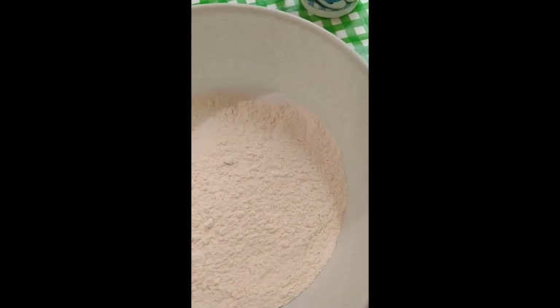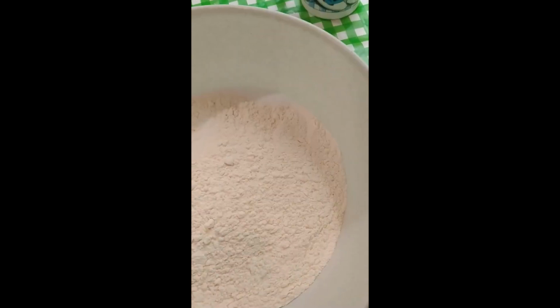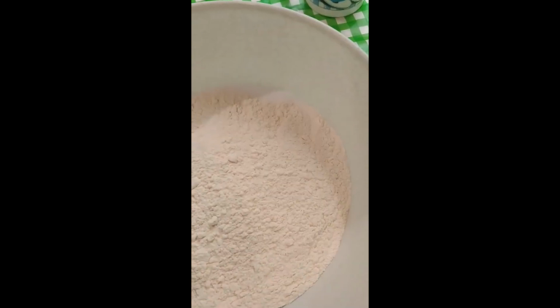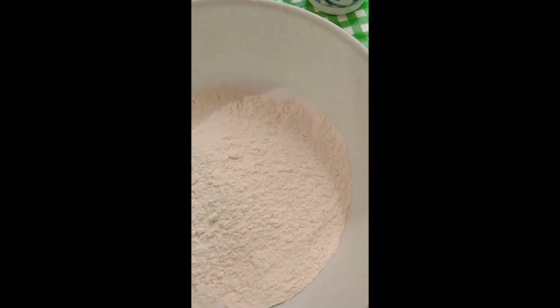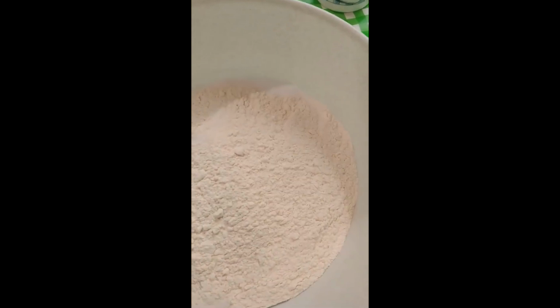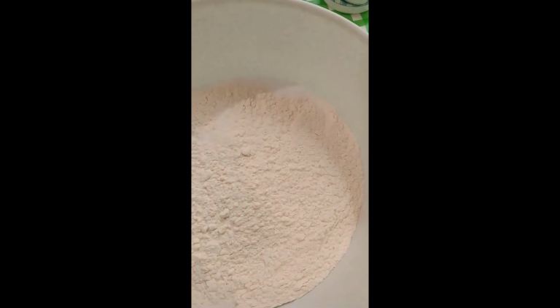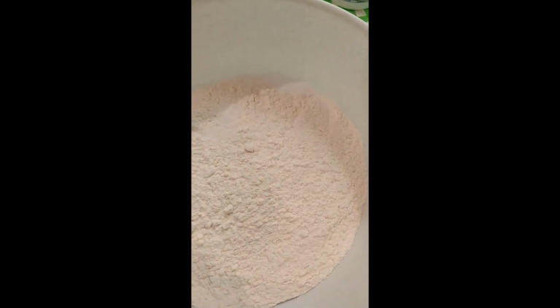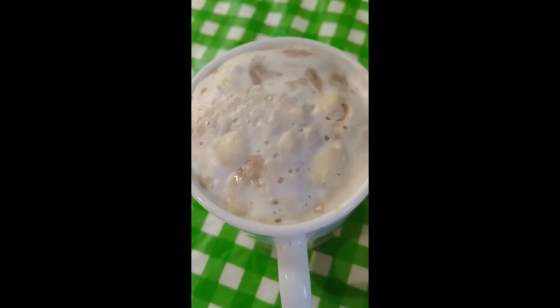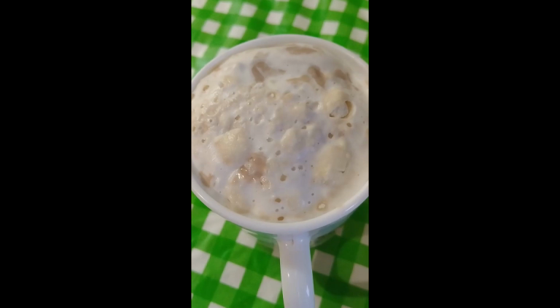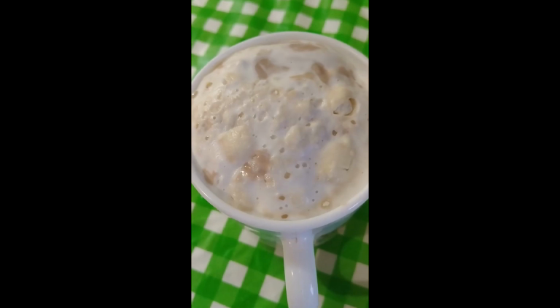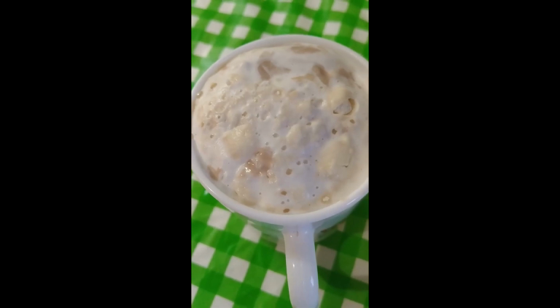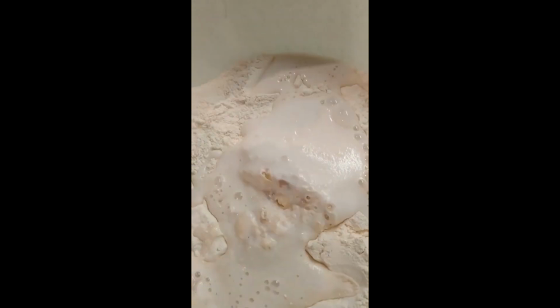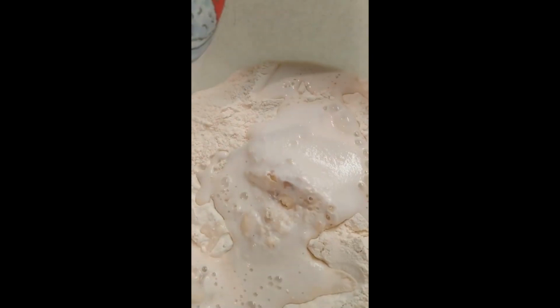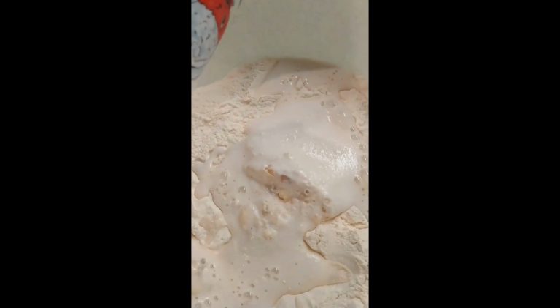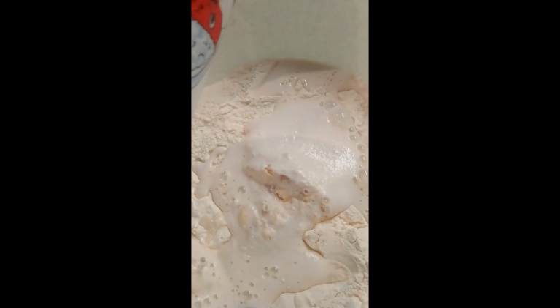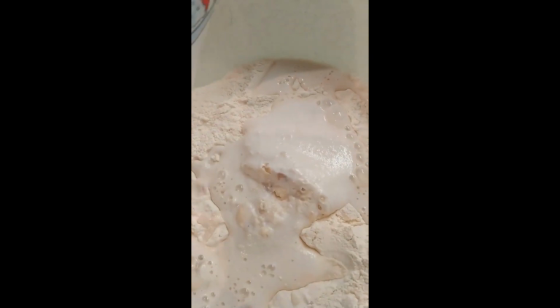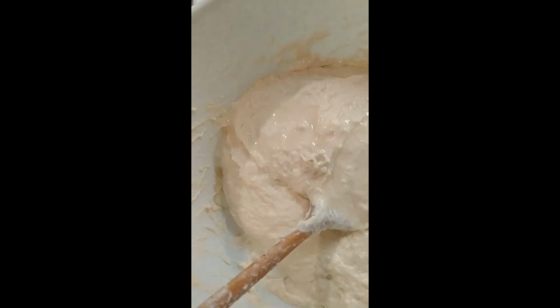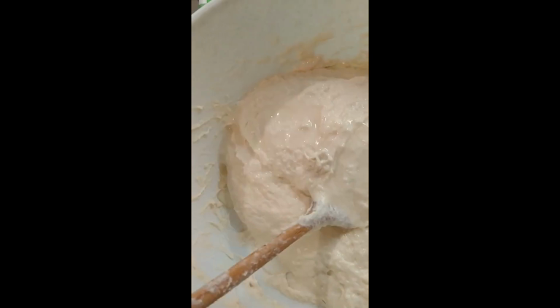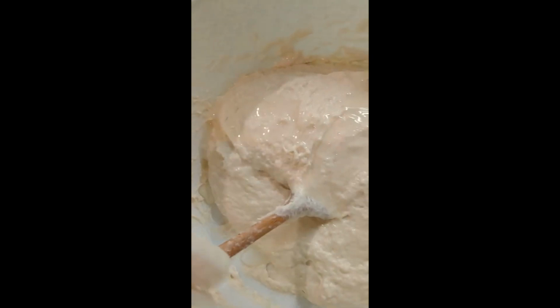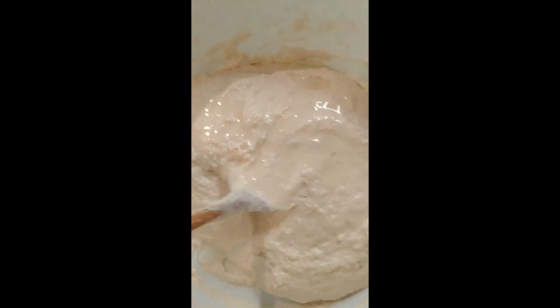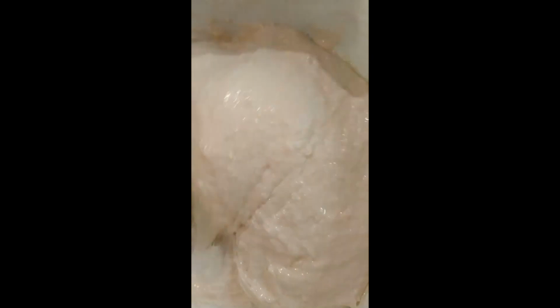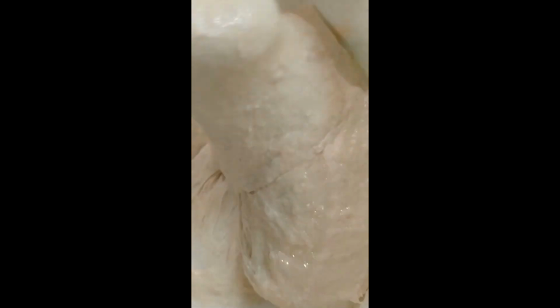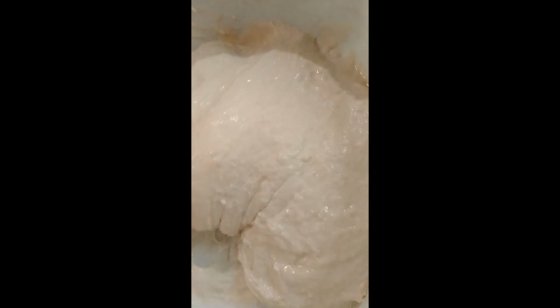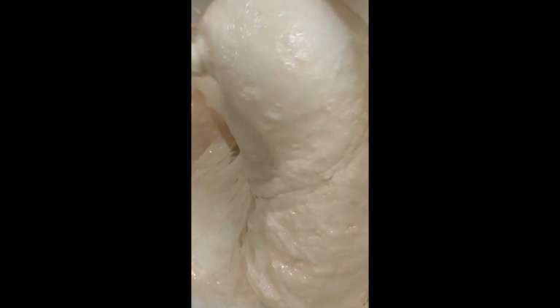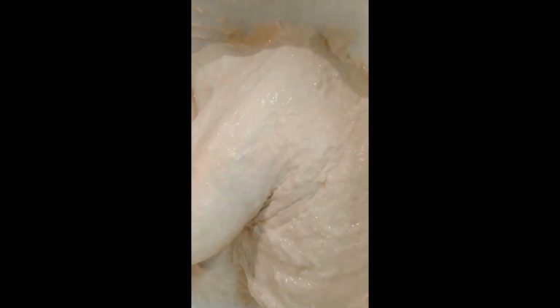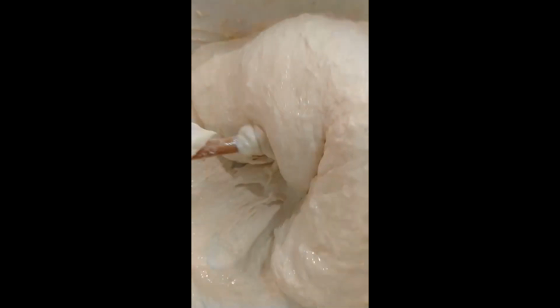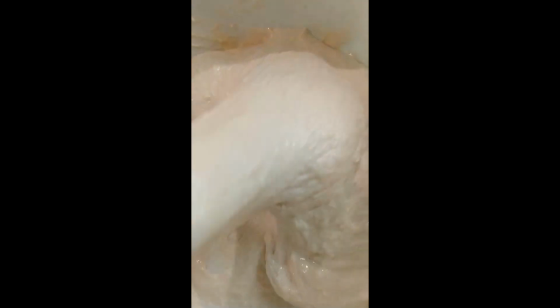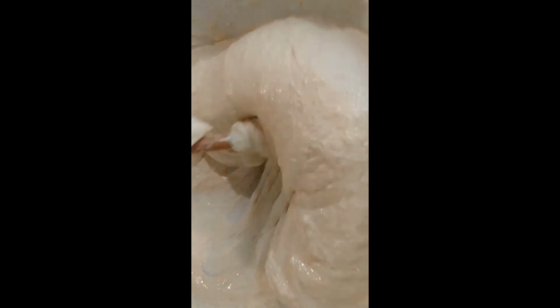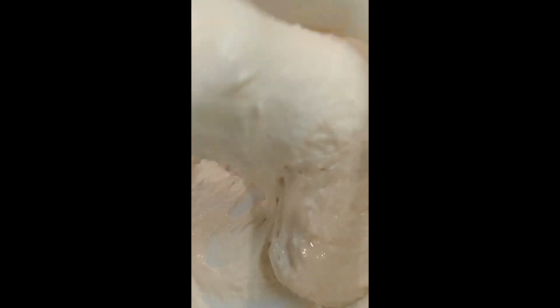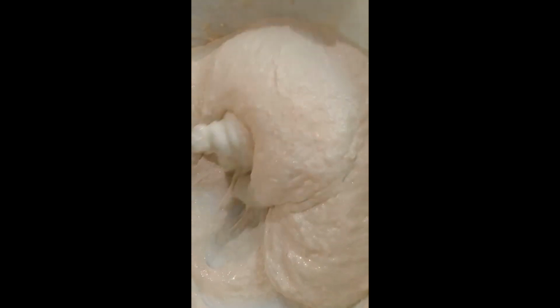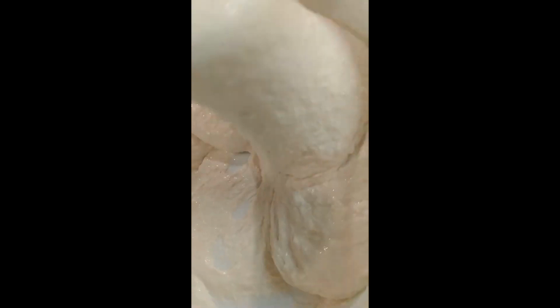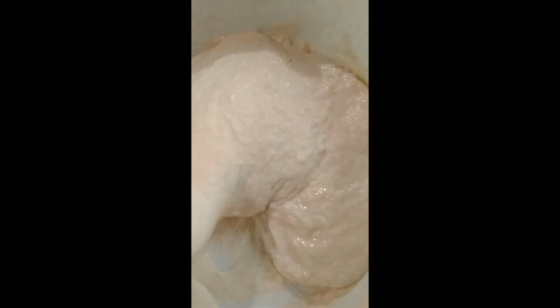Two little spoonfuls of salt — teaspoons. Tip it in and it's all going to be mixed. A bit of oil. You've got to get air into it, get air into it. Keep mixing and mixing.